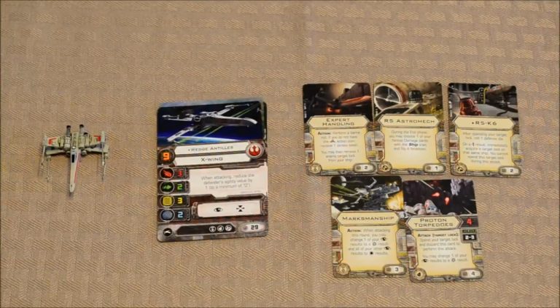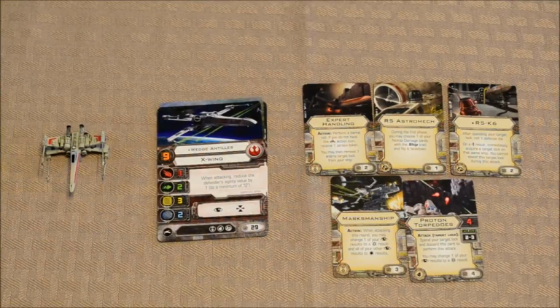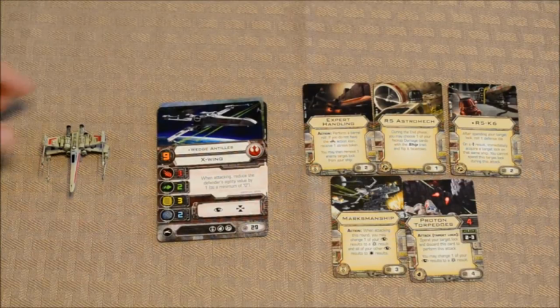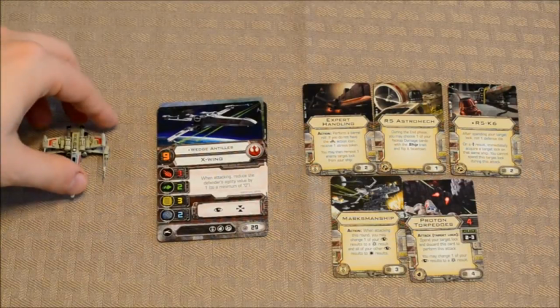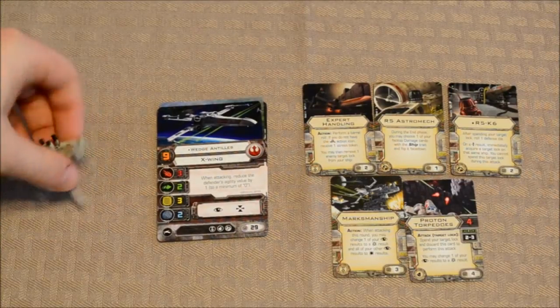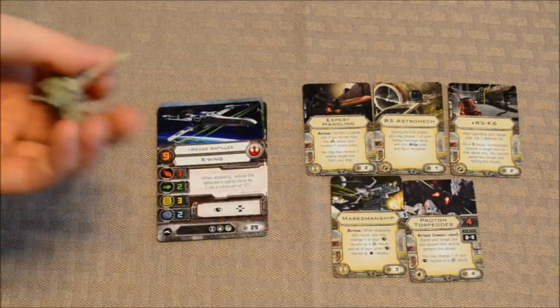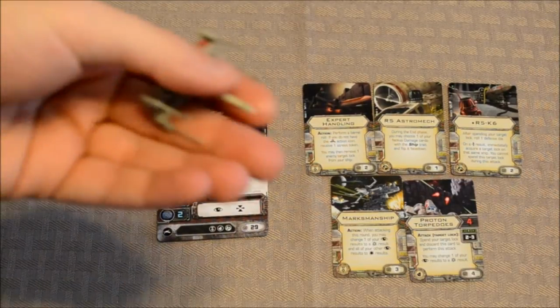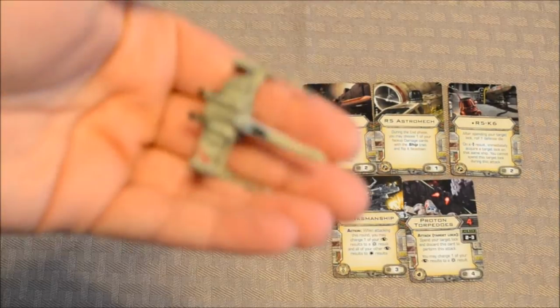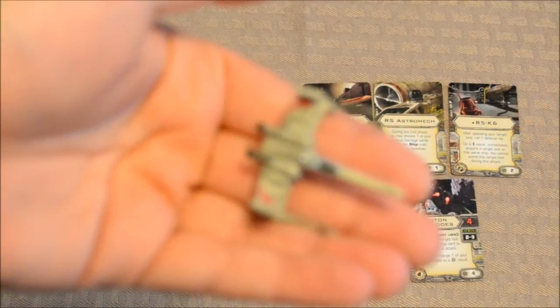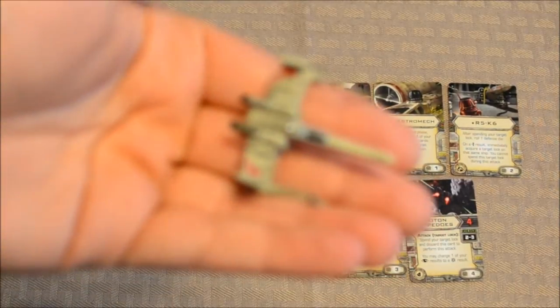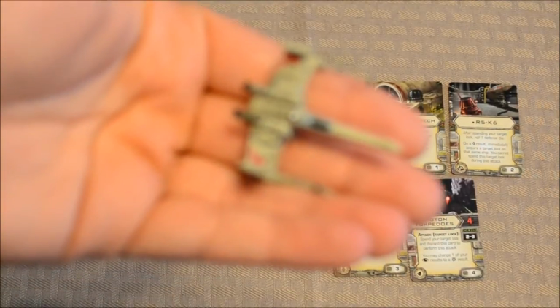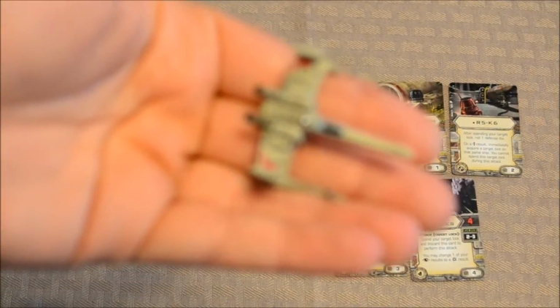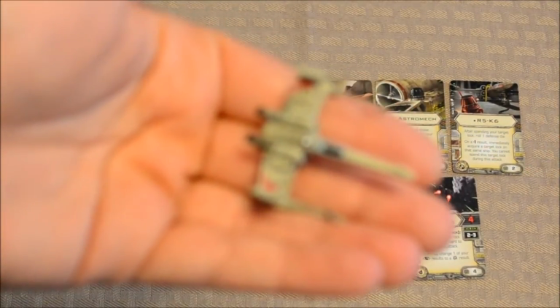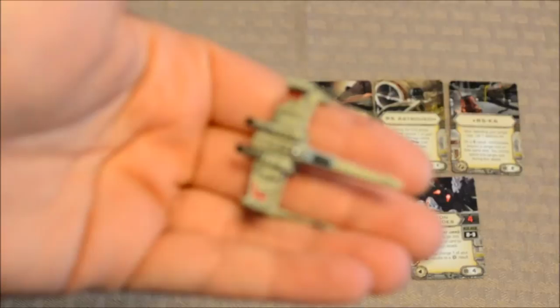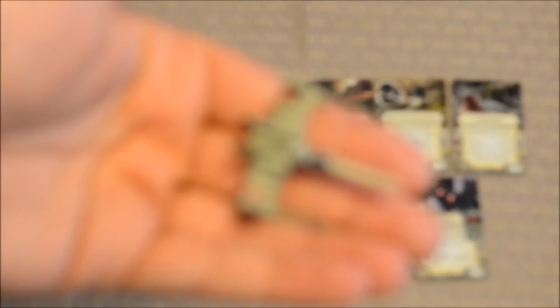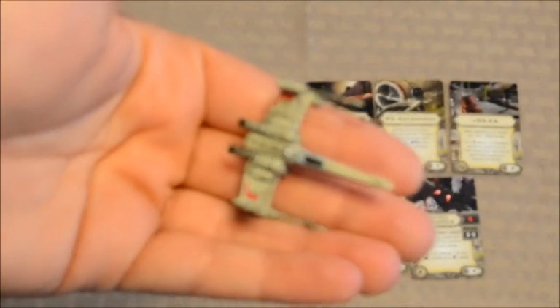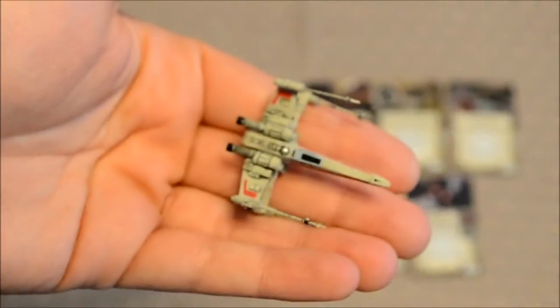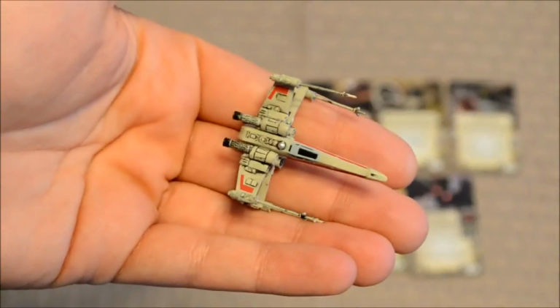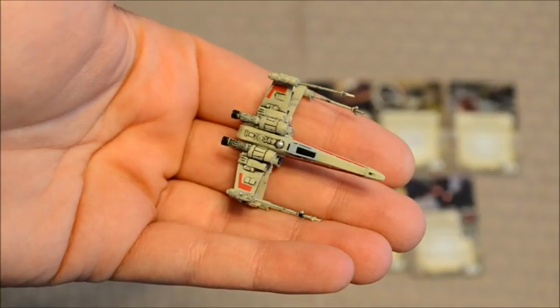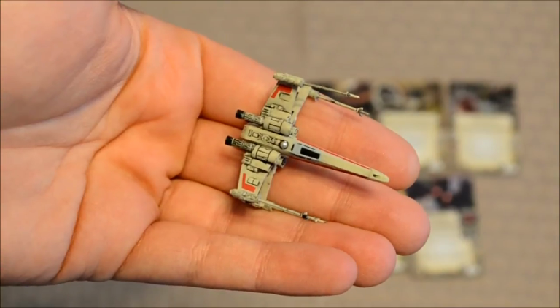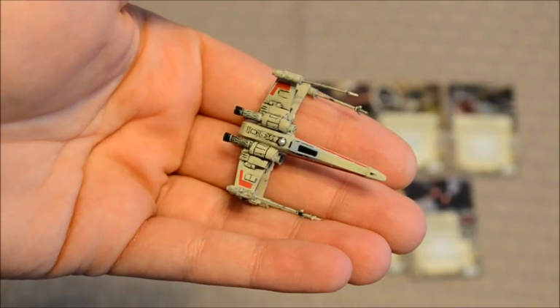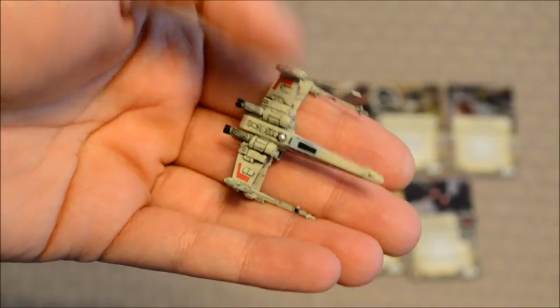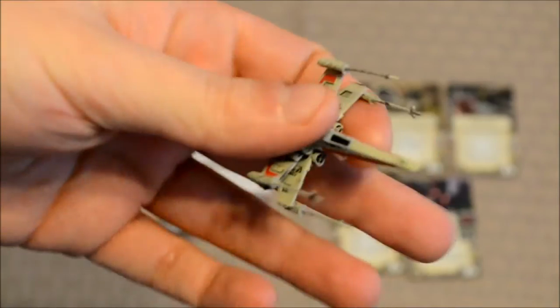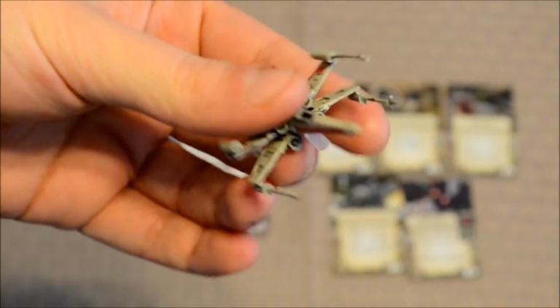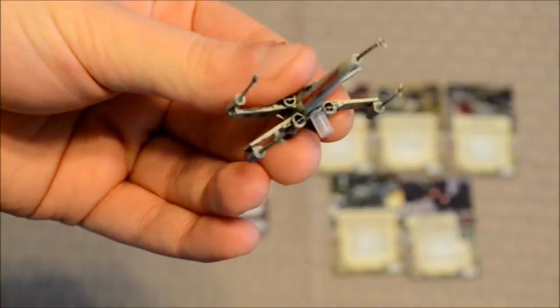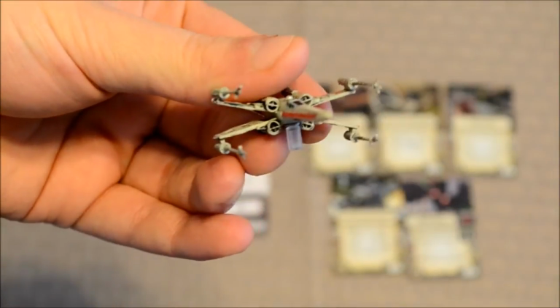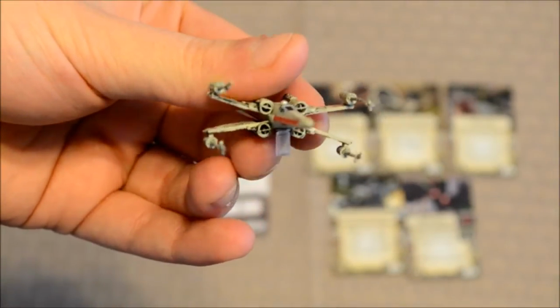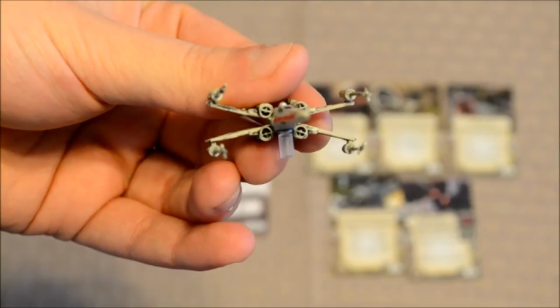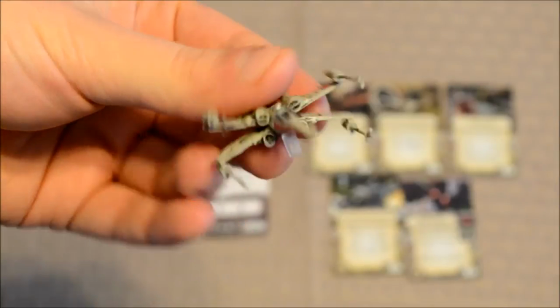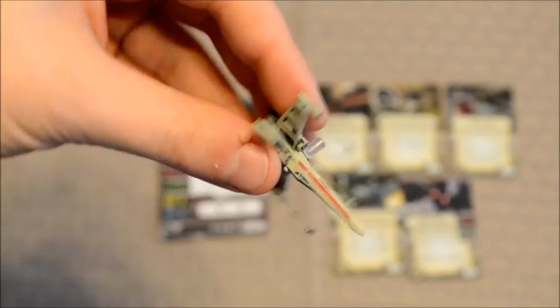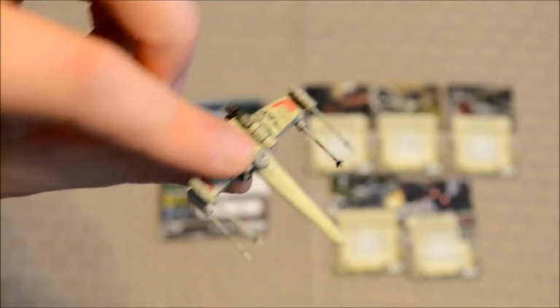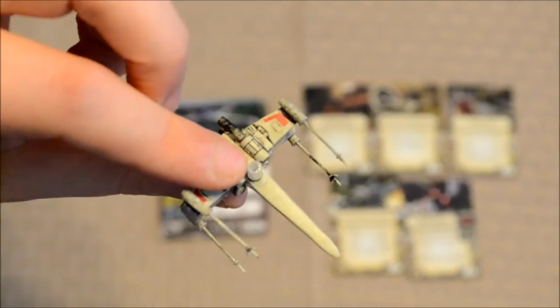With that being said, let's take a quick look at this — there's the model. This is just like the X-Wing as featured in the core game. As you can see, it looks the same and is likewise very fragile, so you'll need to be careful.